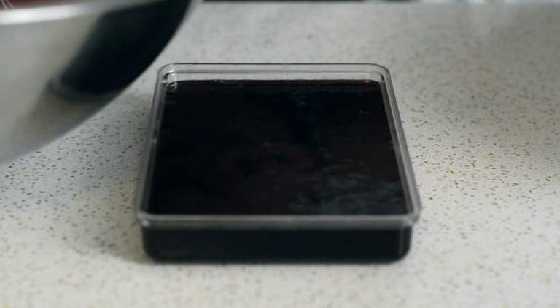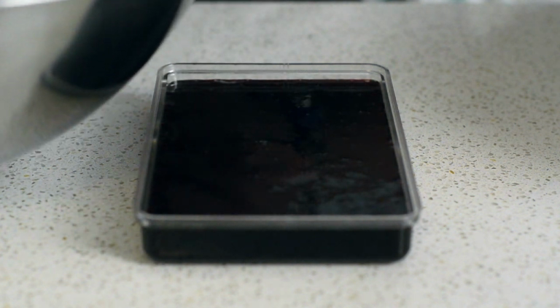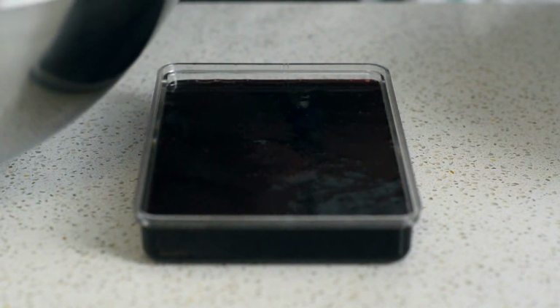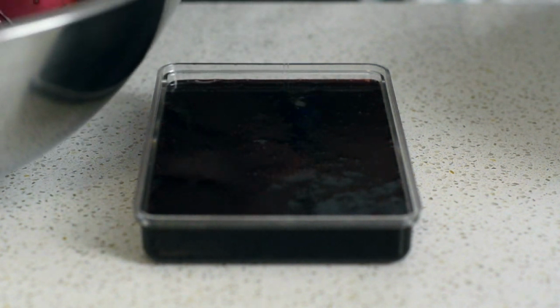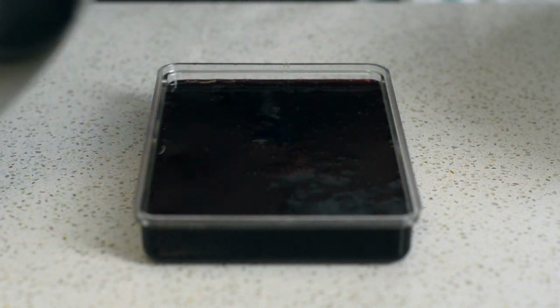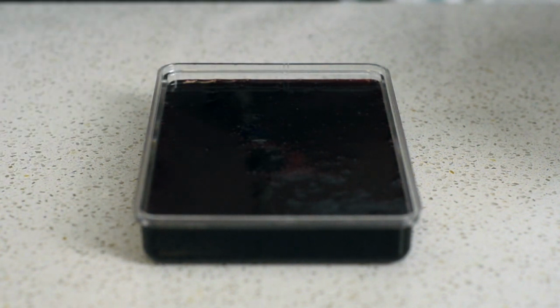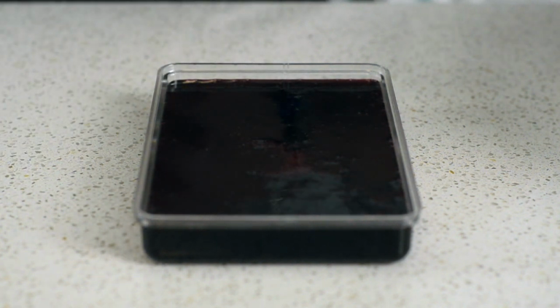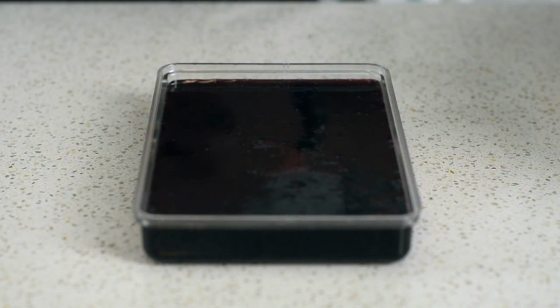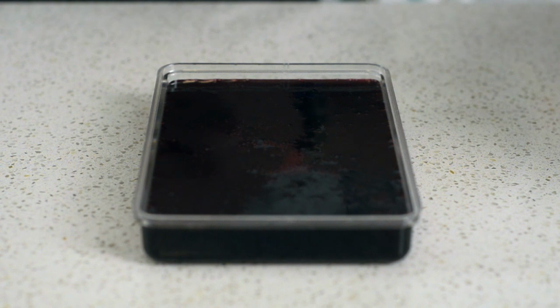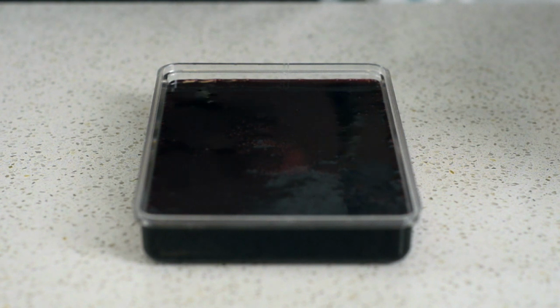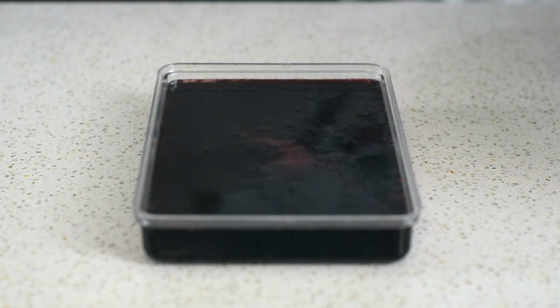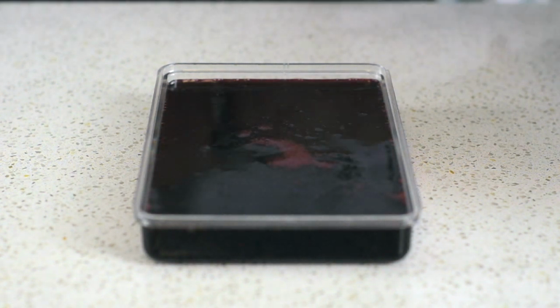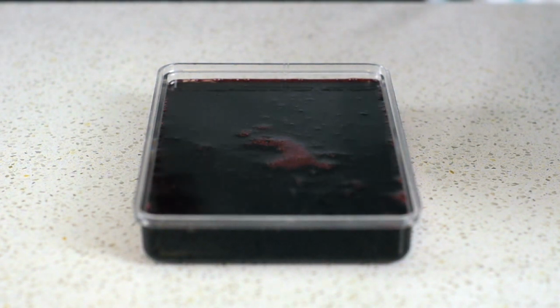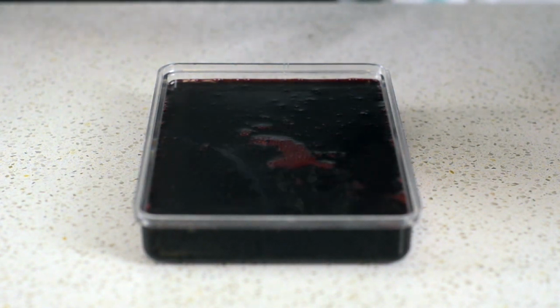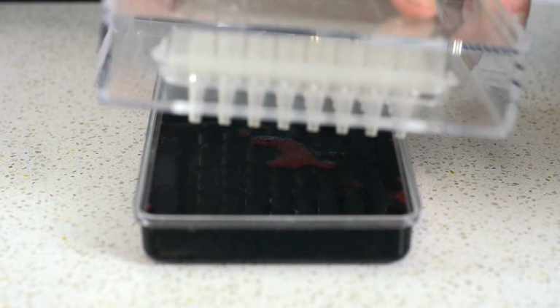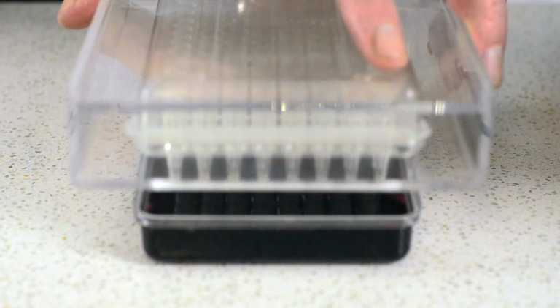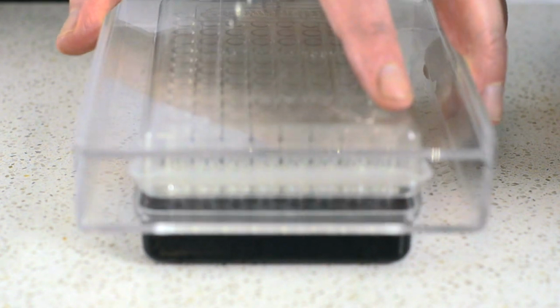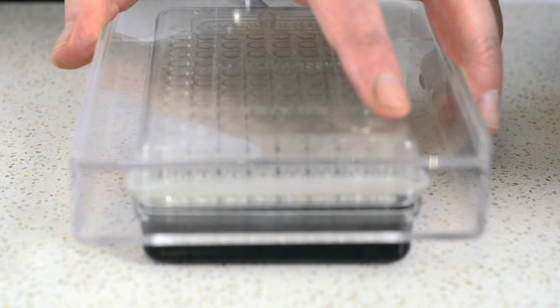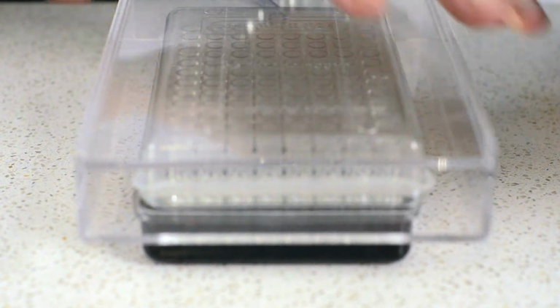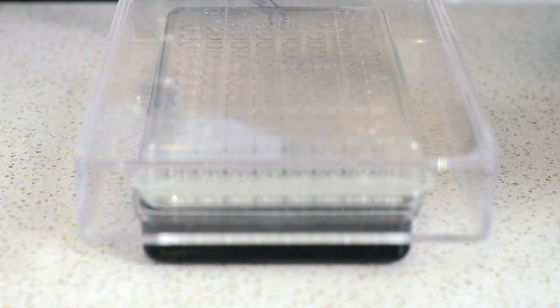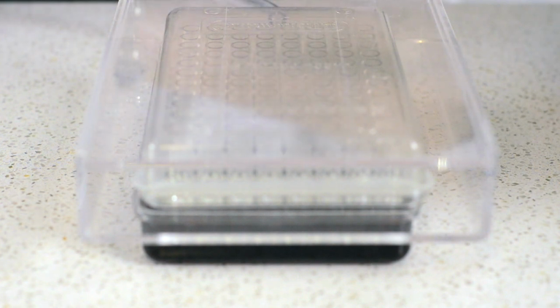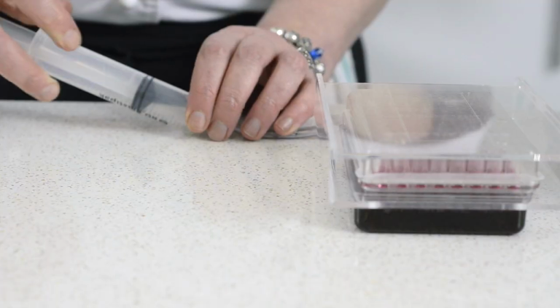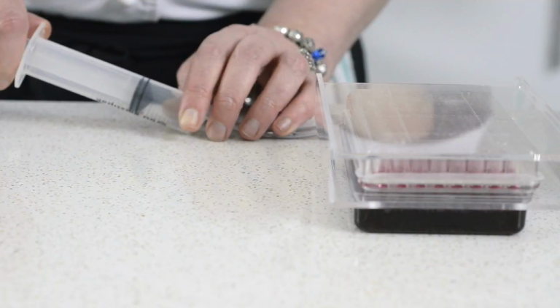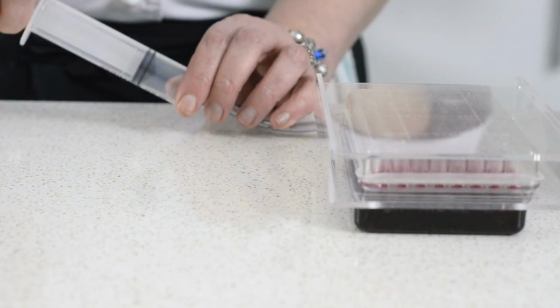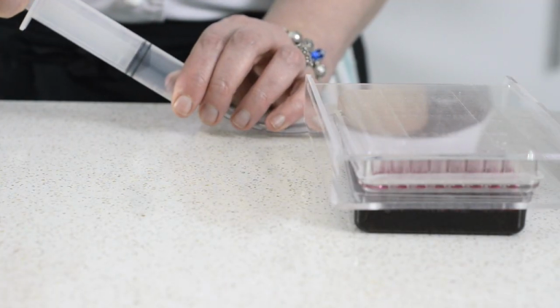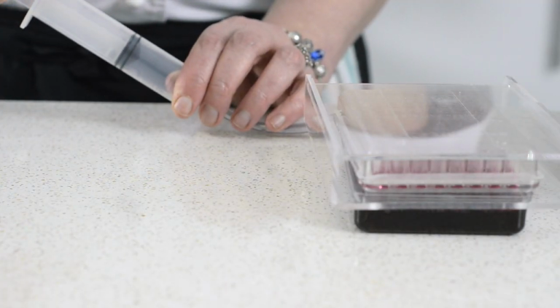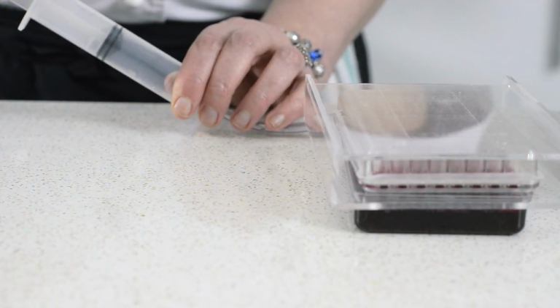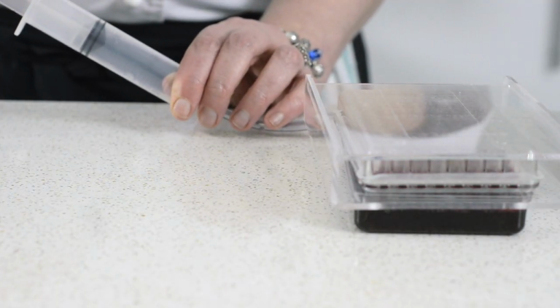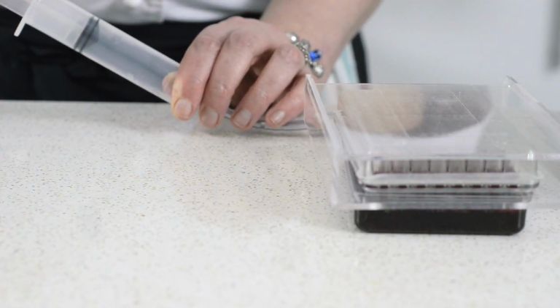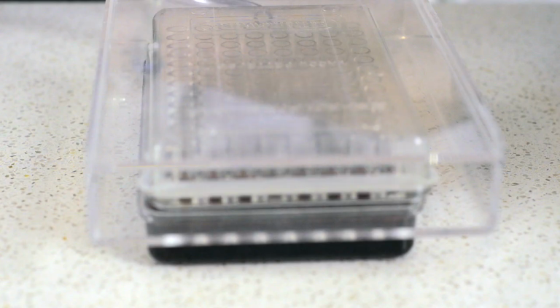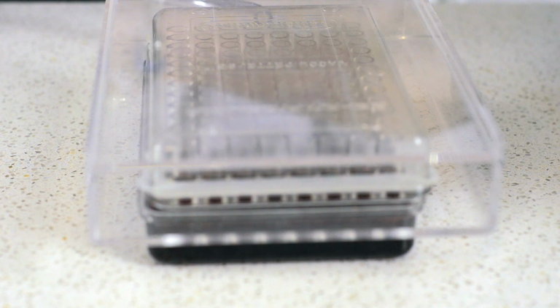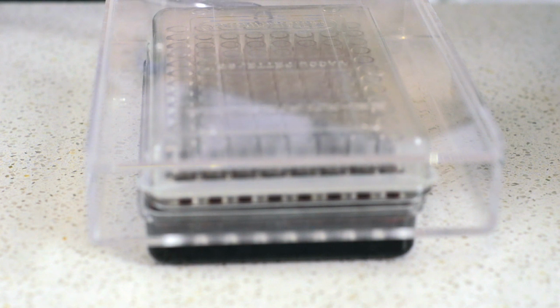Pour it into the little dispensing tray. Now we simply place the caviar box onto the tray and pull back on the syringe.